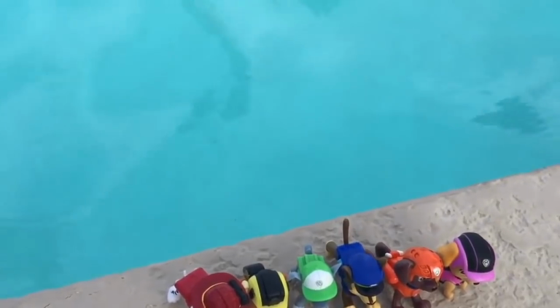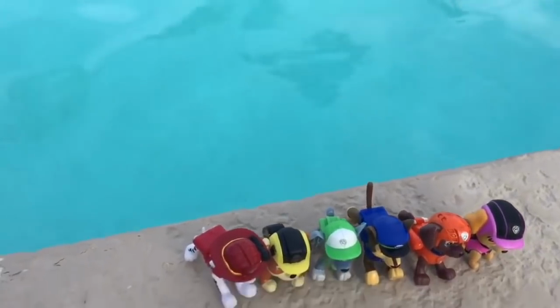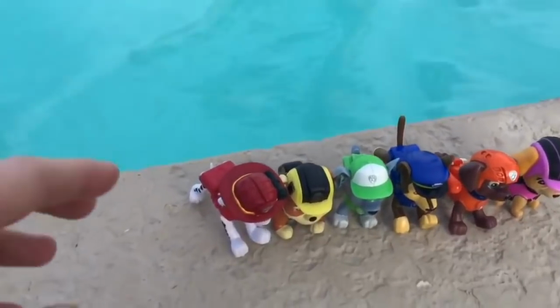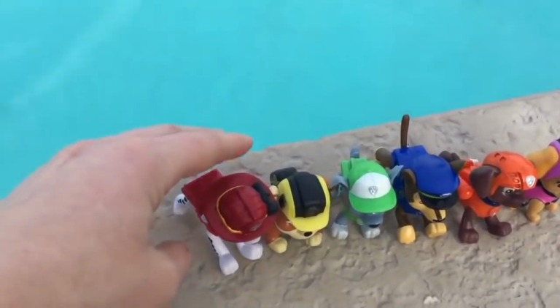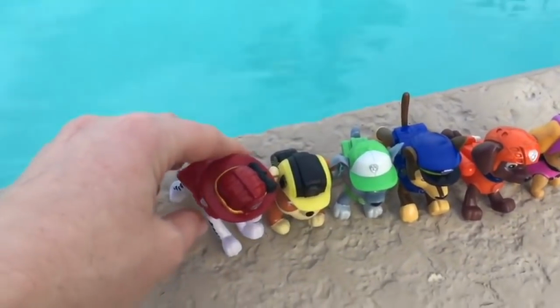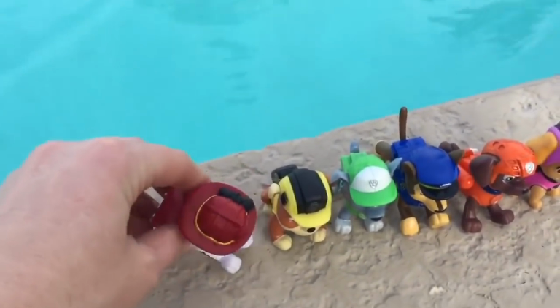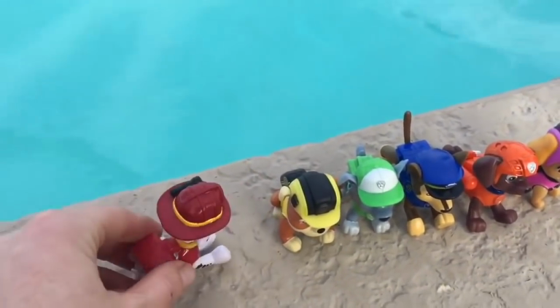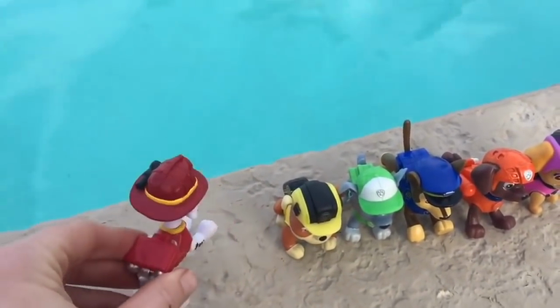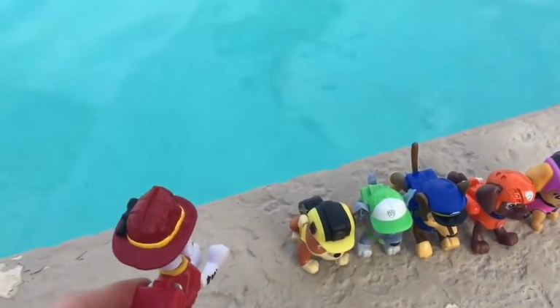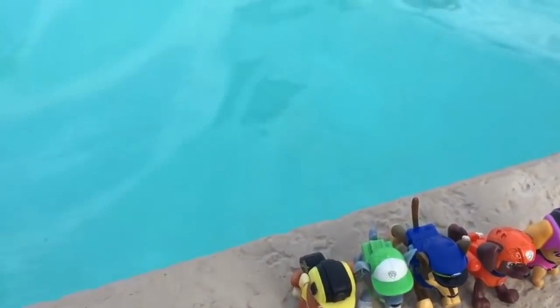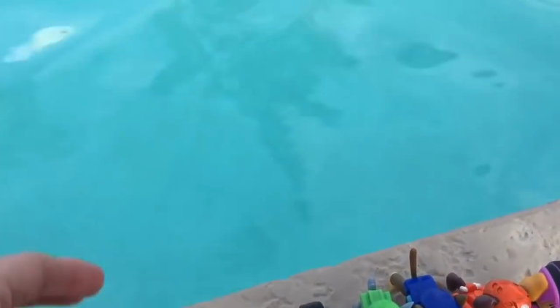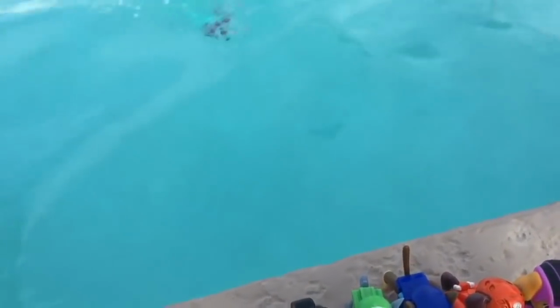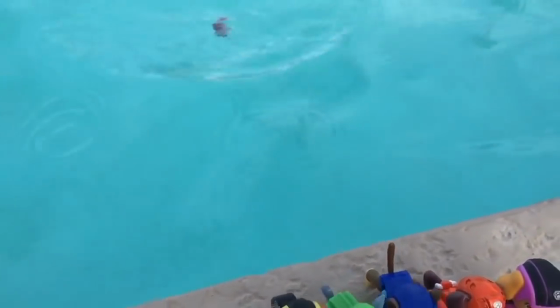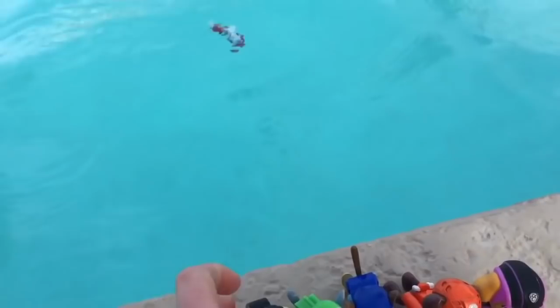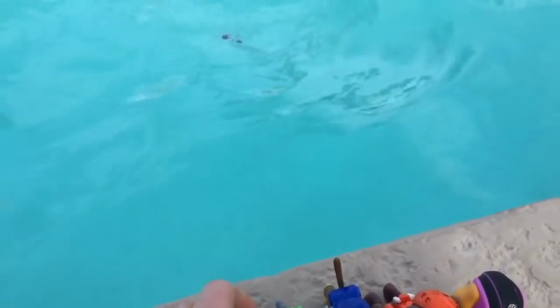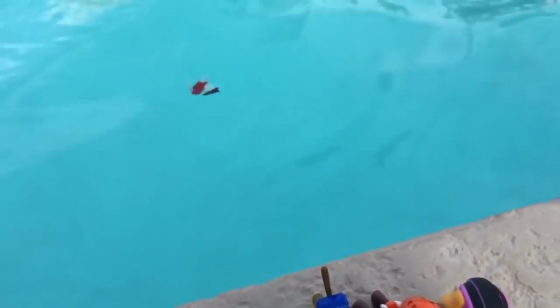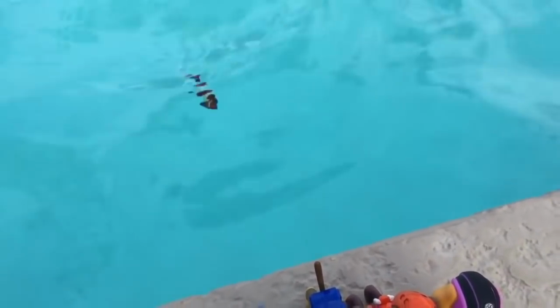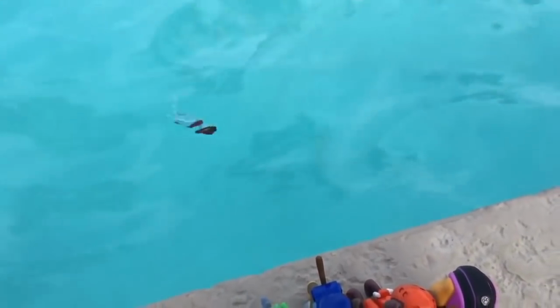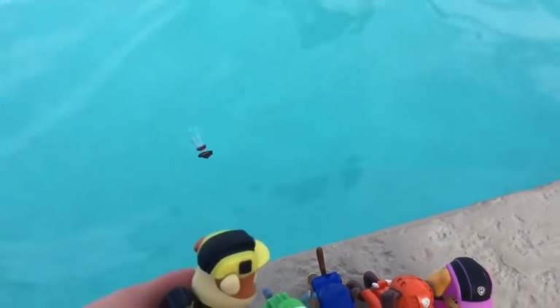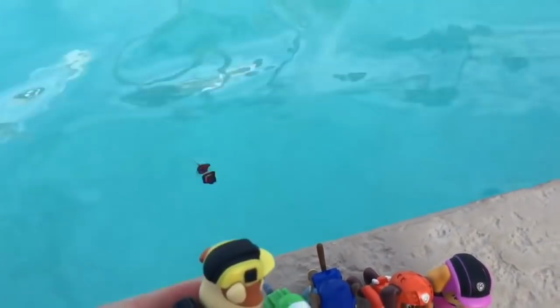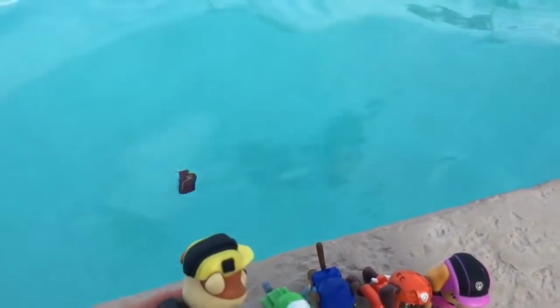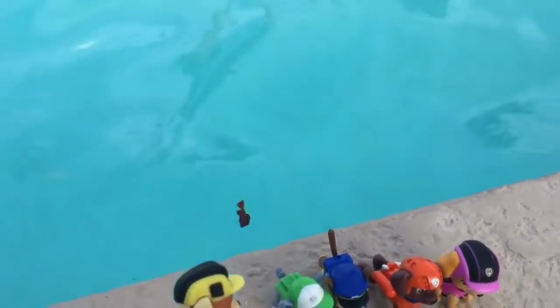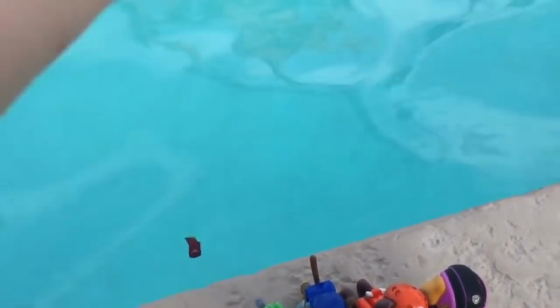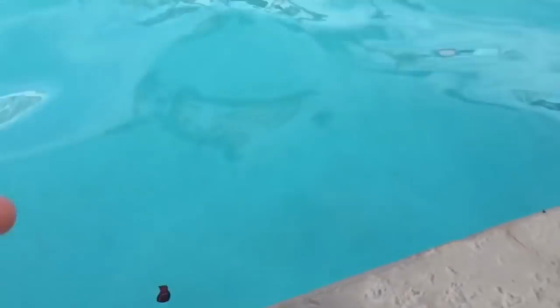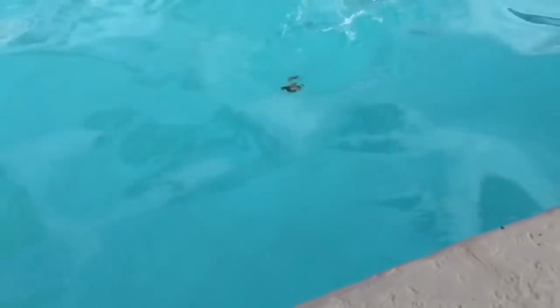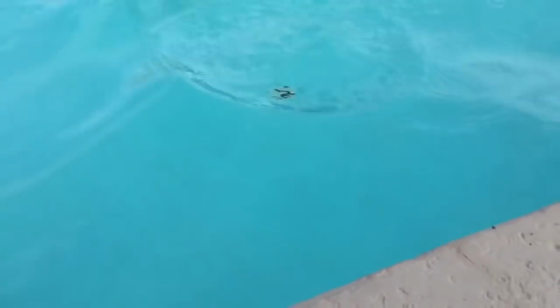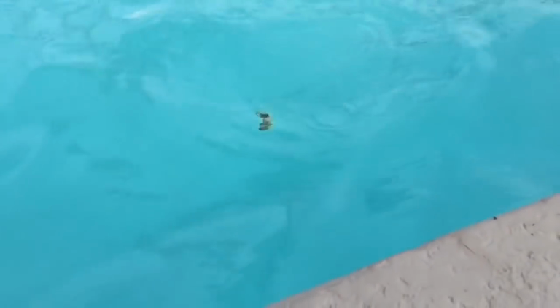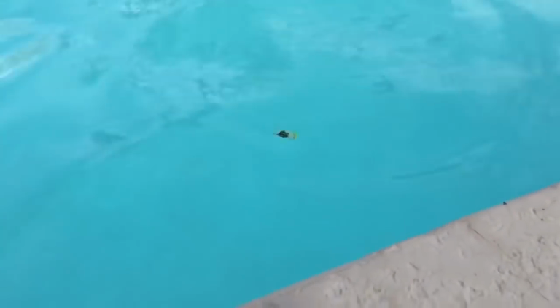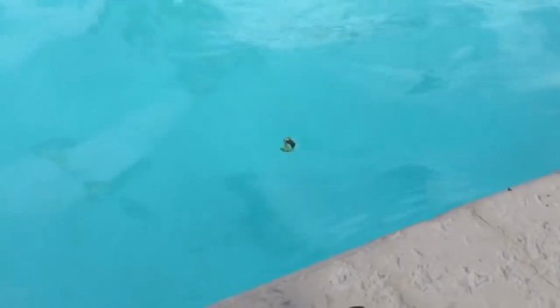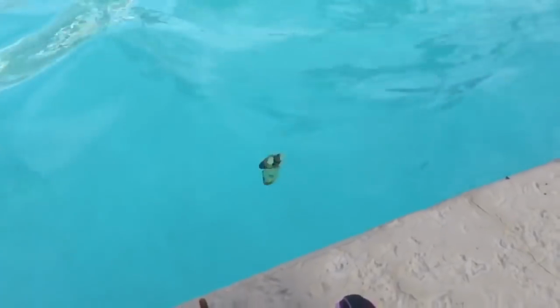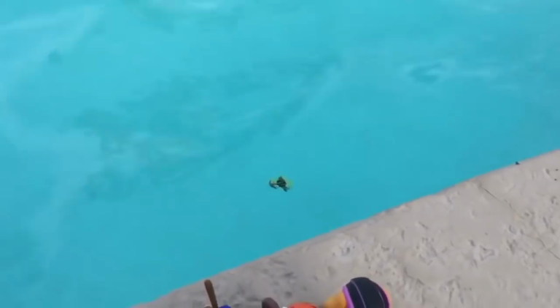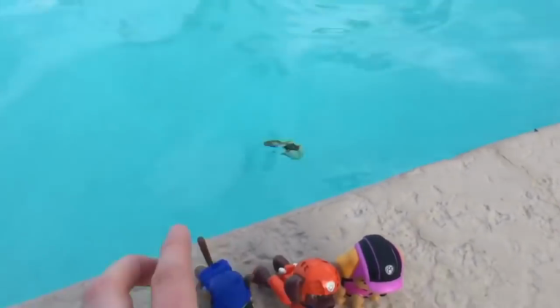Will he sink or float? Splash! It looks like he's sinking. And now Rubble — he's the heaviest so he's sinking quickly.